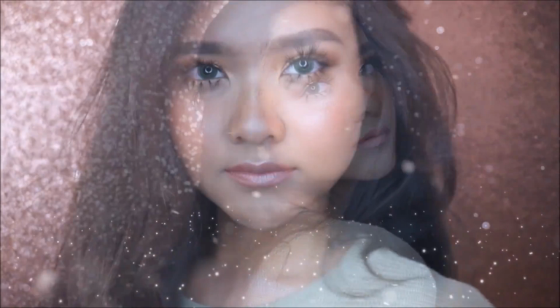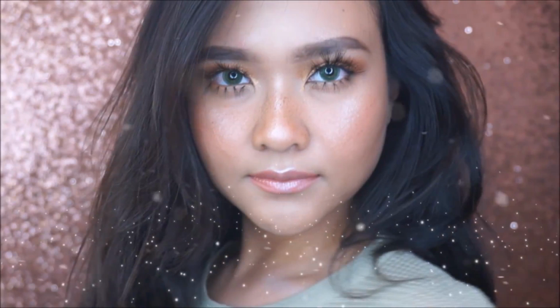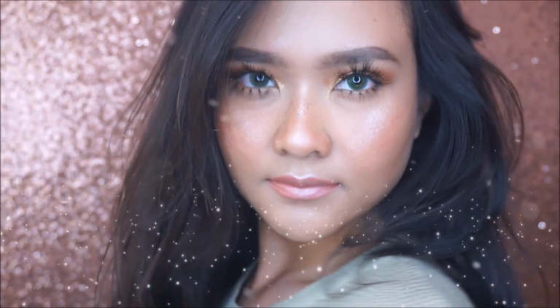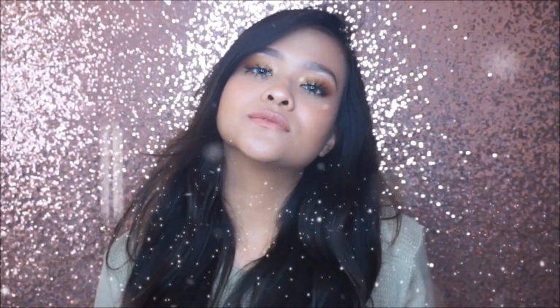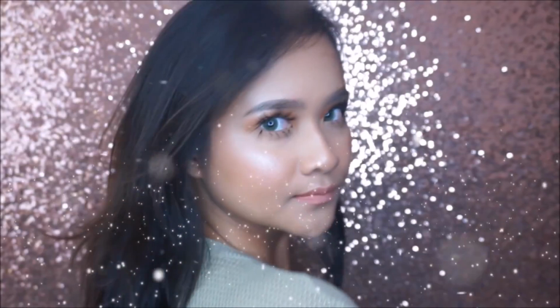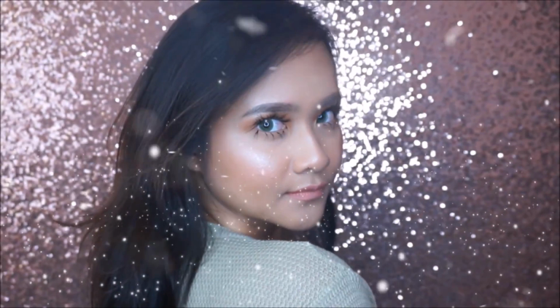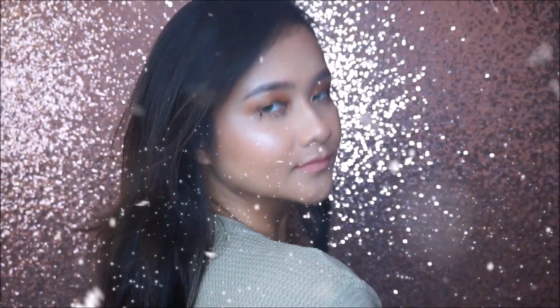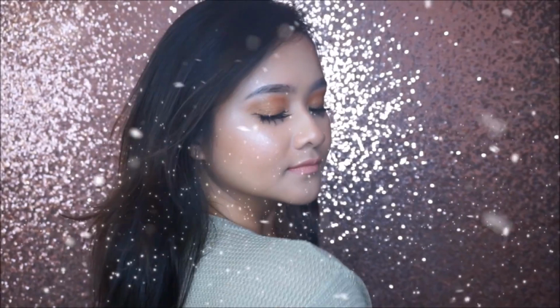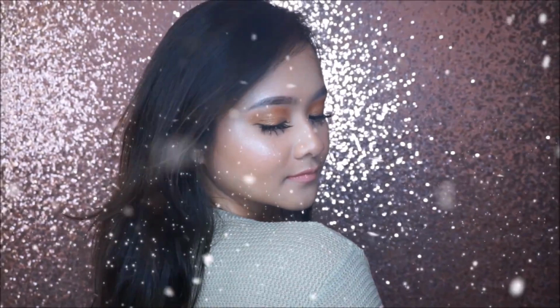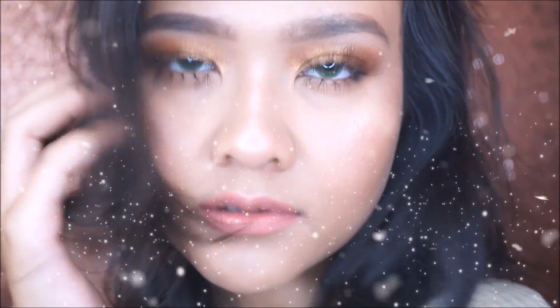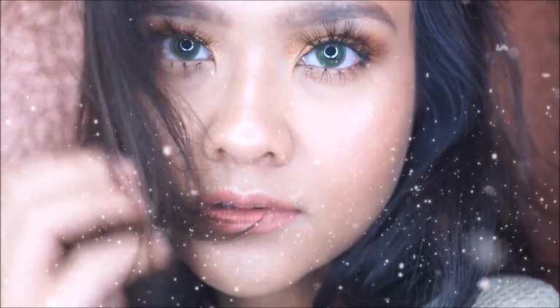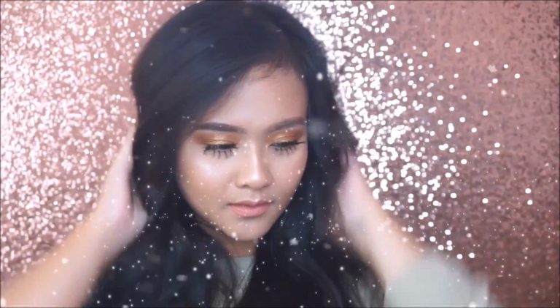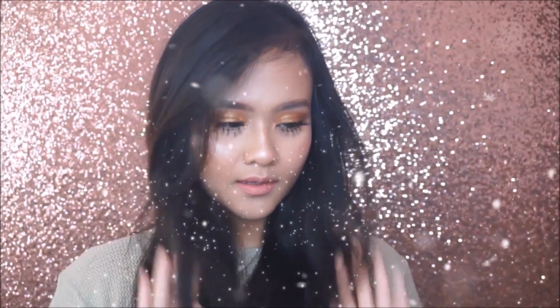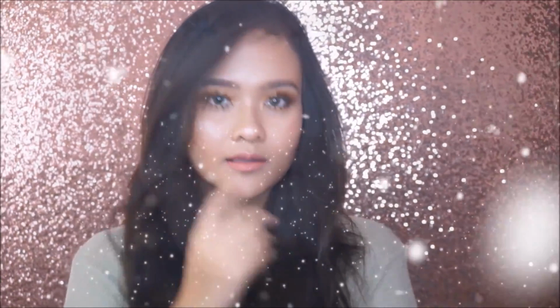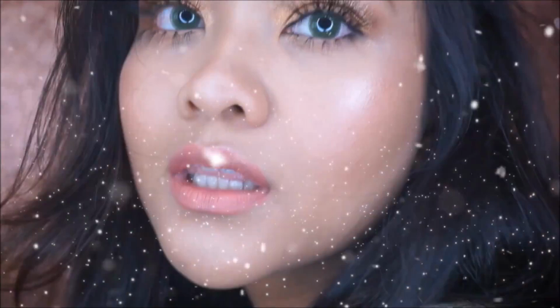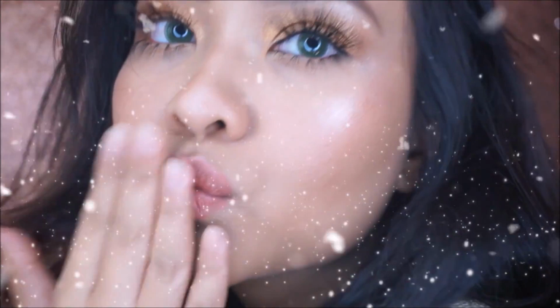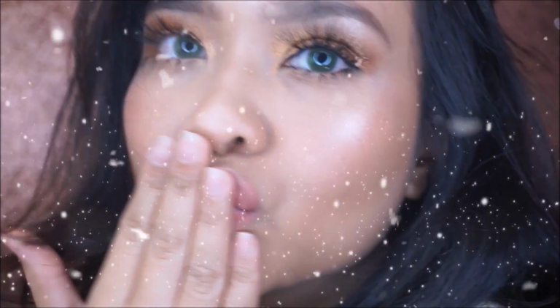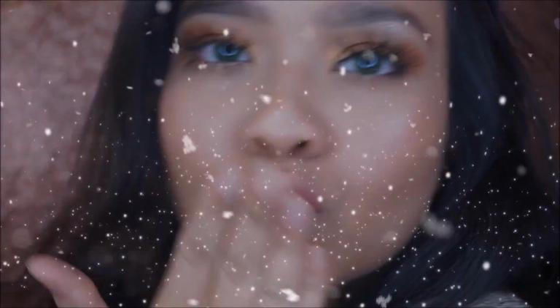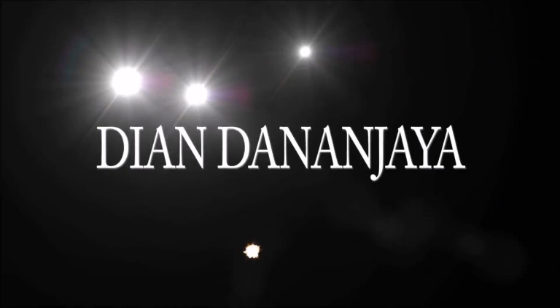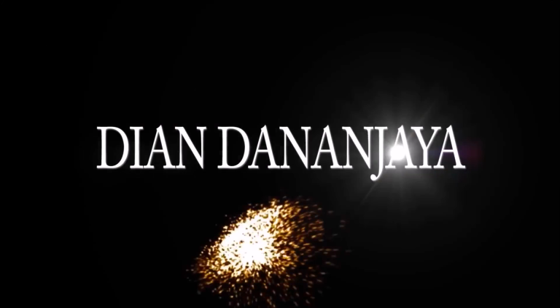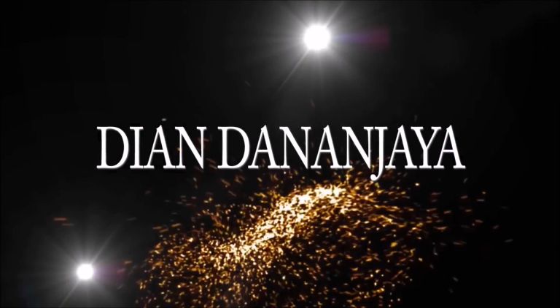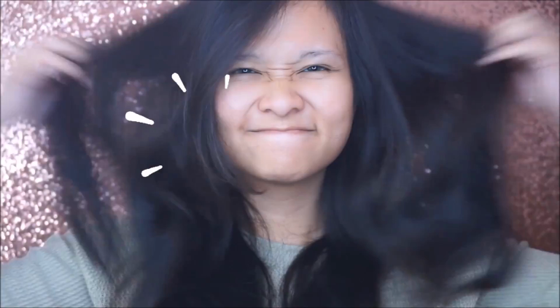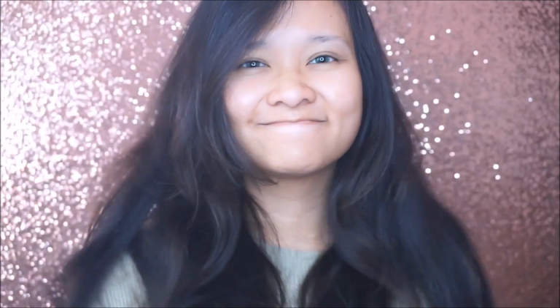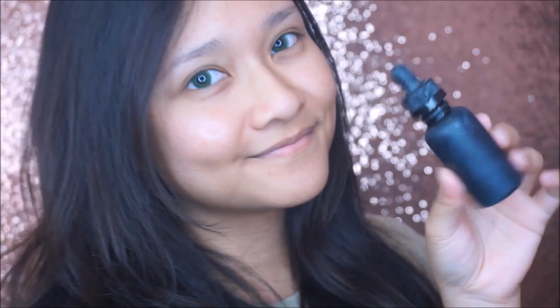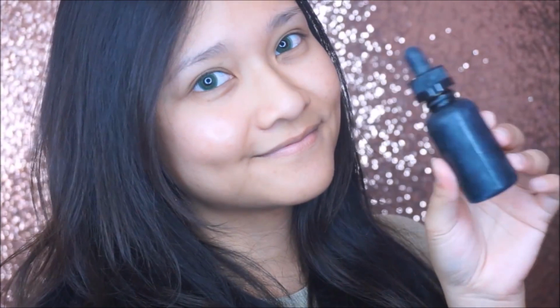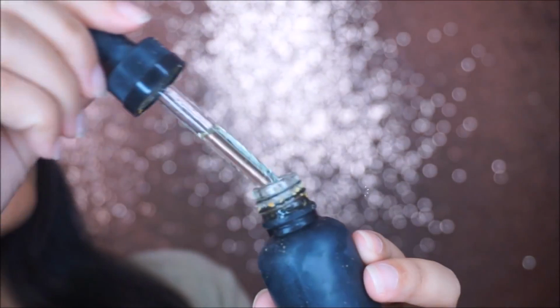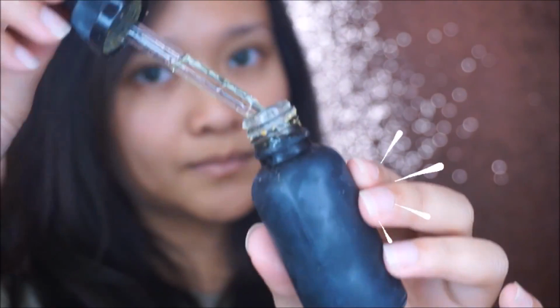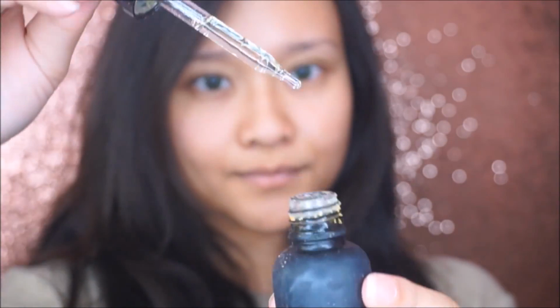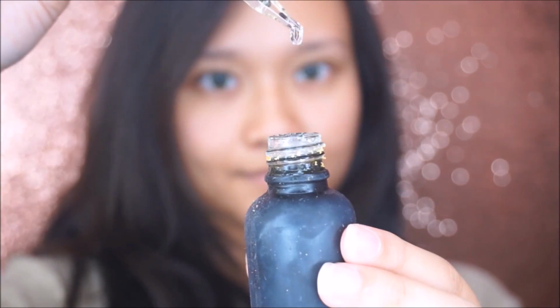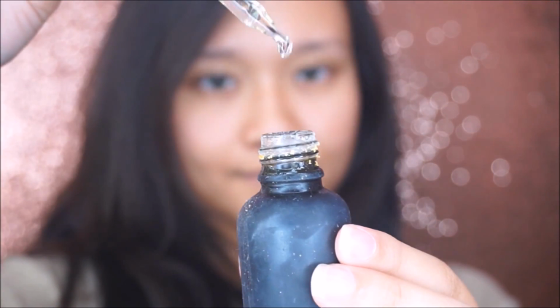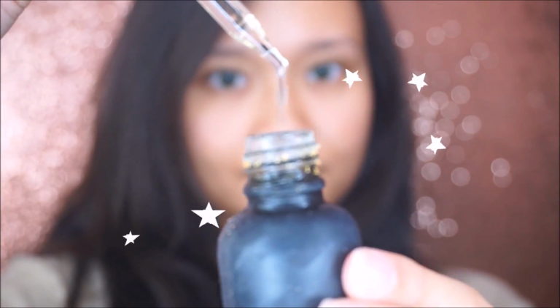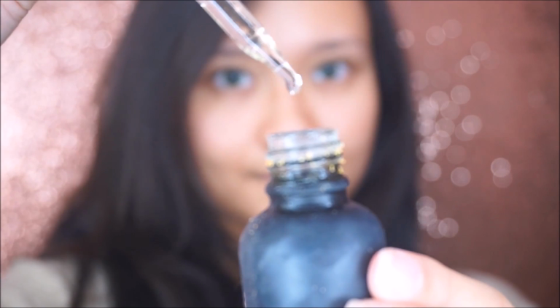Hi everyone, welcome back to my channel. Sorry for the late post, but here I am. I'm back with a new tutorial. If you guys enjoy, let's get started. It's always good to prep your skin before the makeup application.